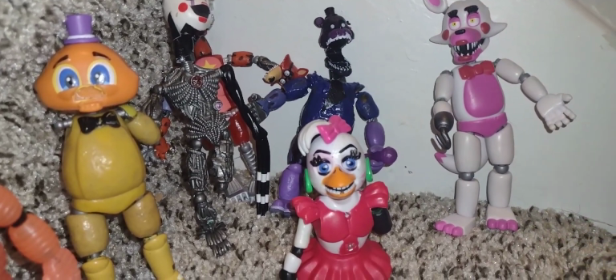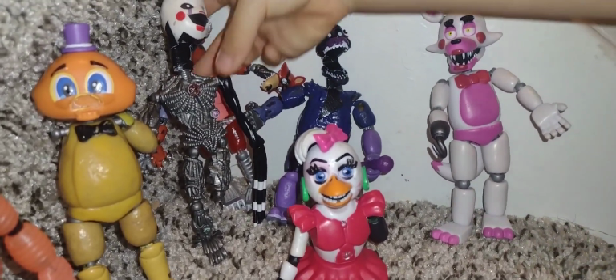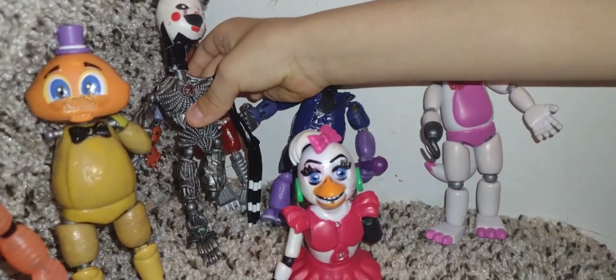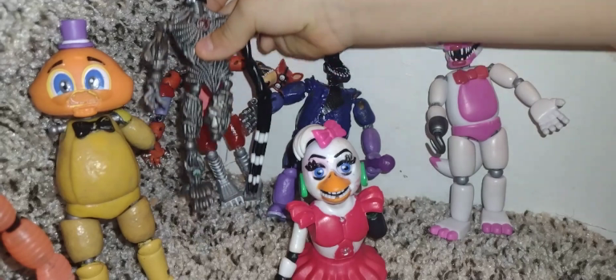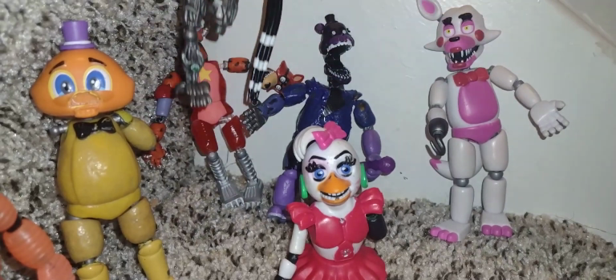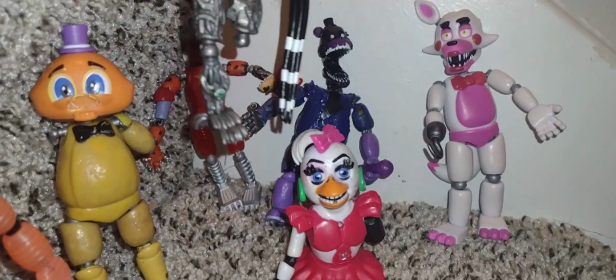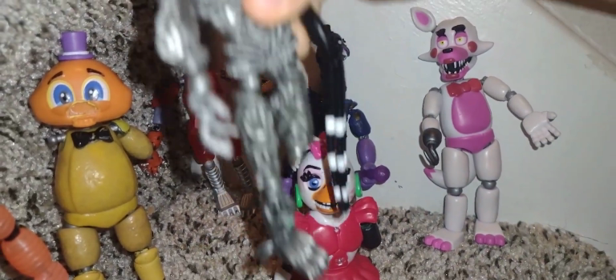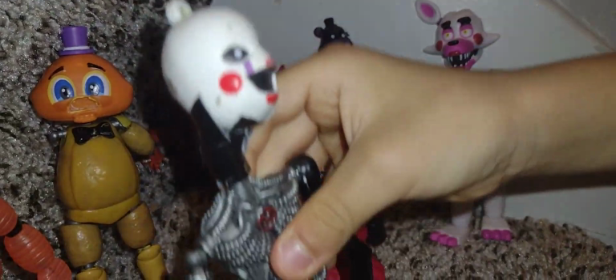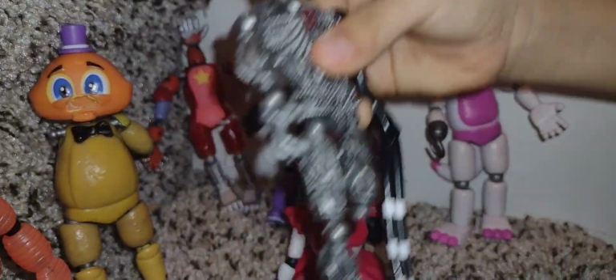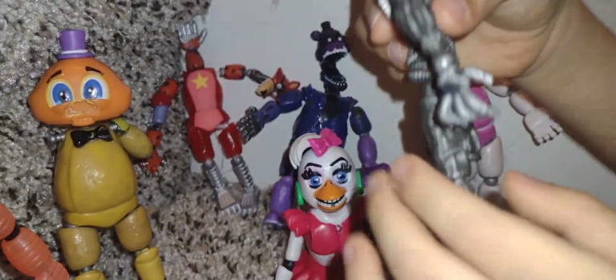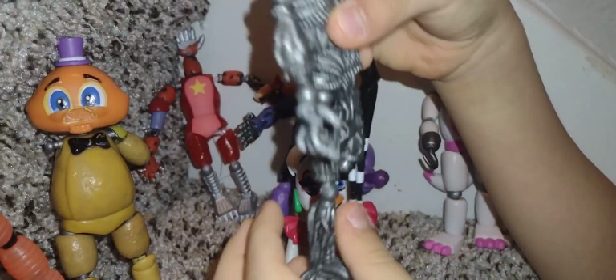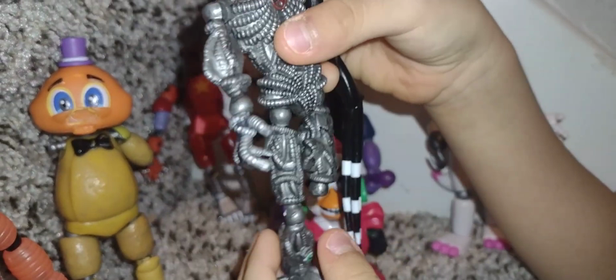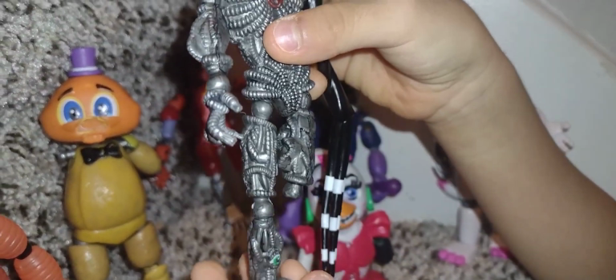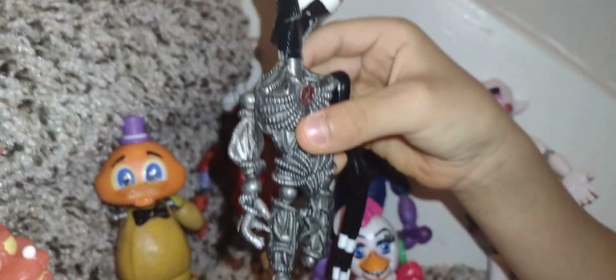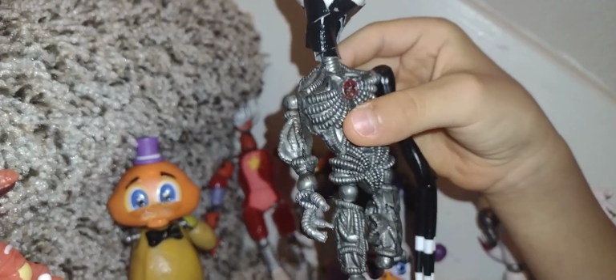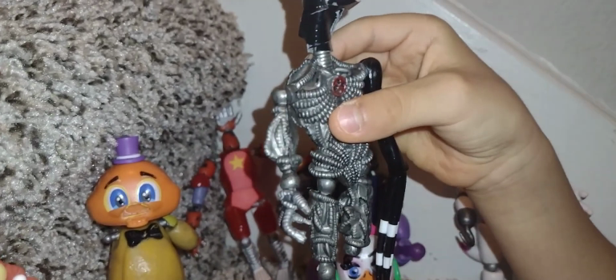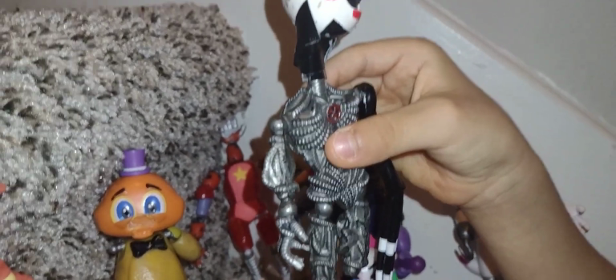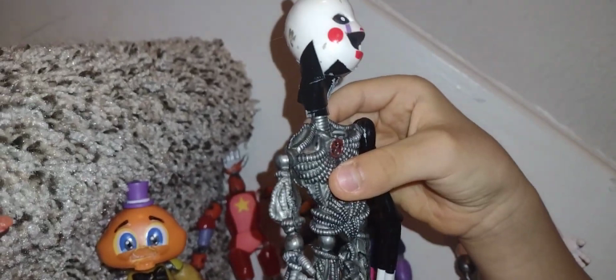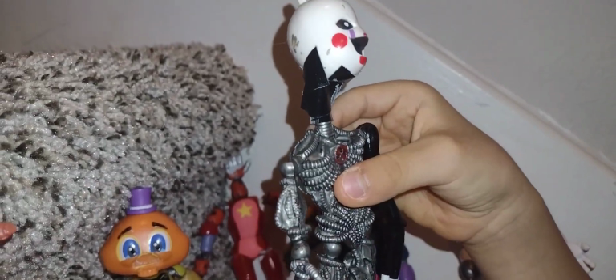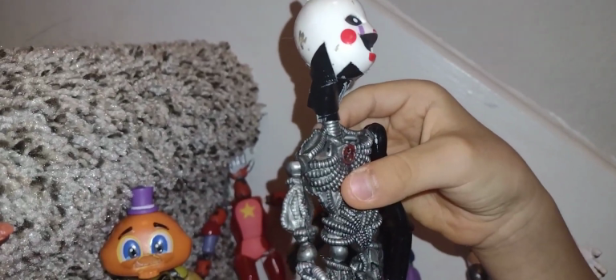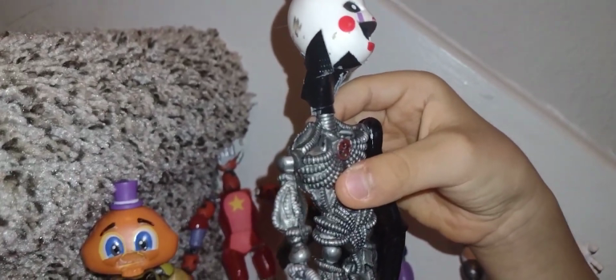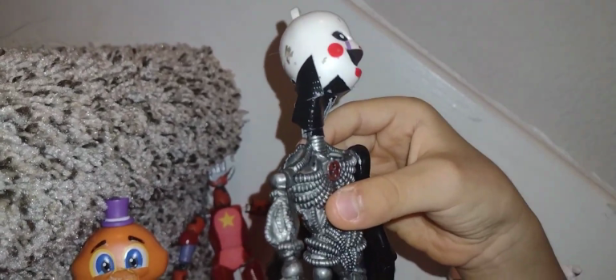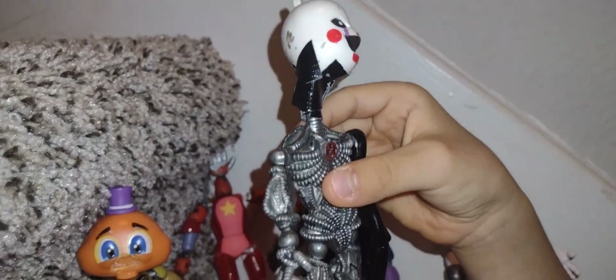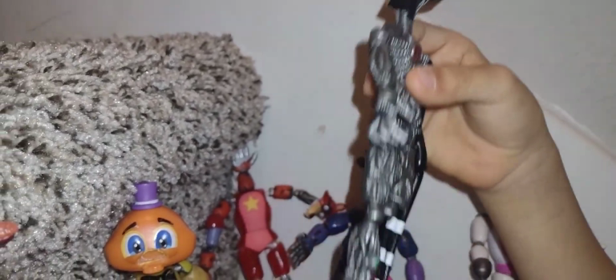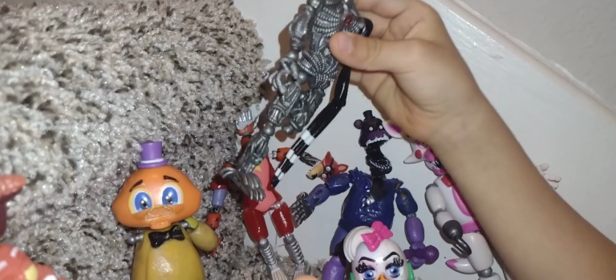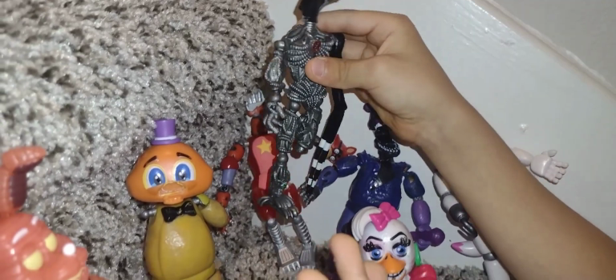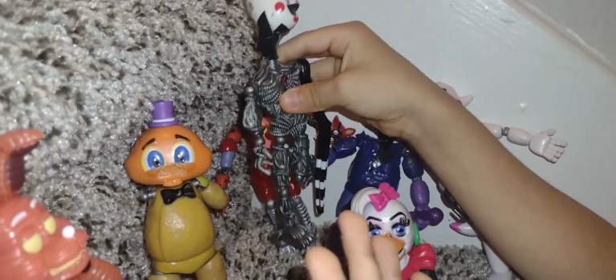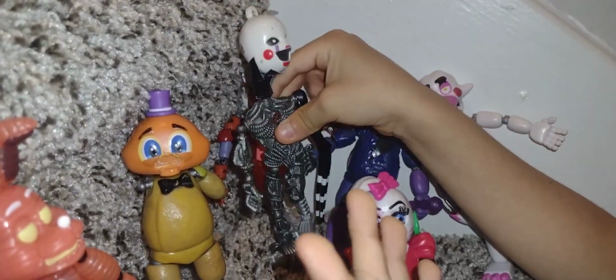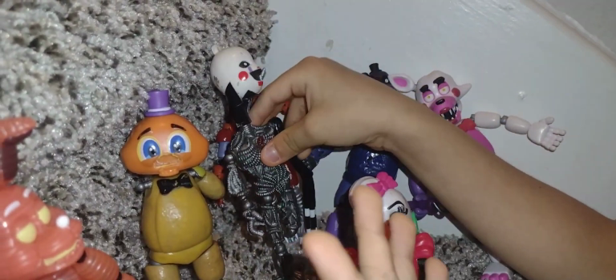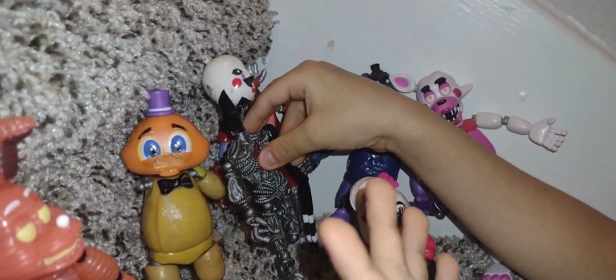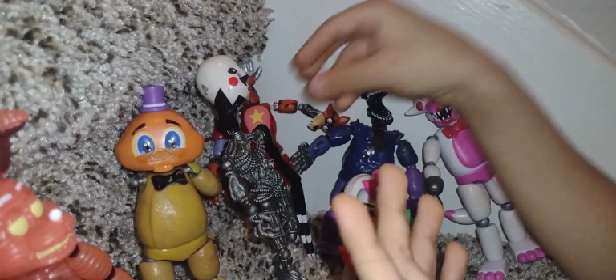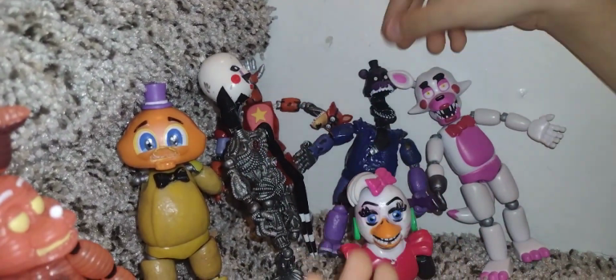And next is Puppet. Puppet didn't have a body so I didn't have a choice — I gave him the Ennard body.